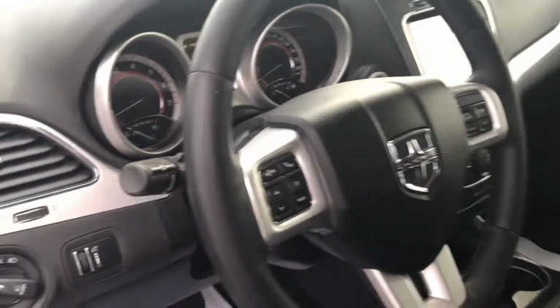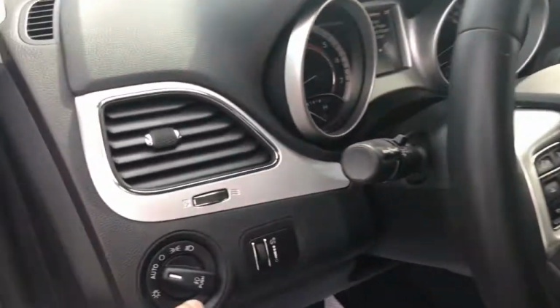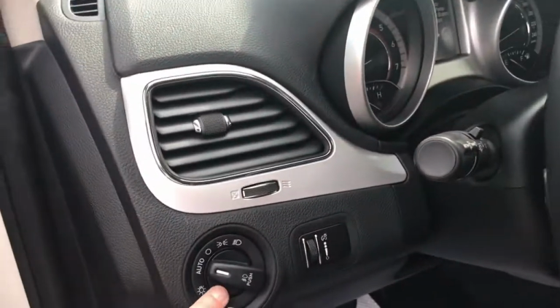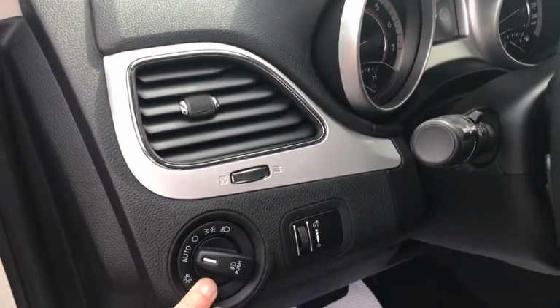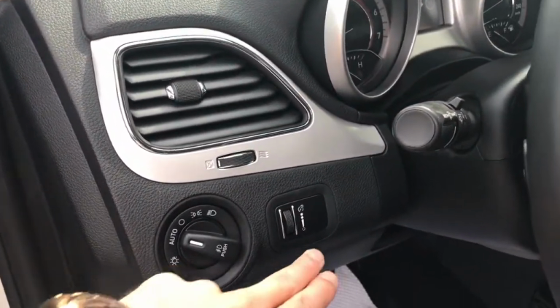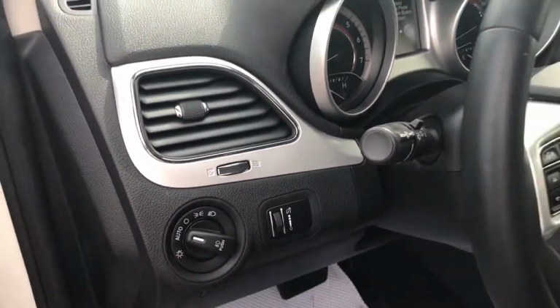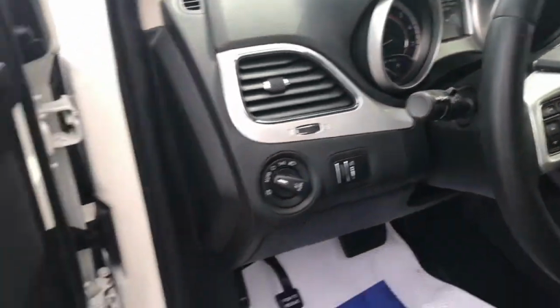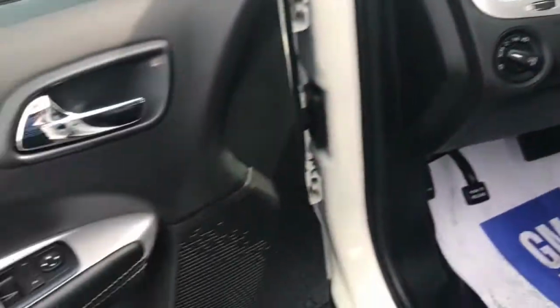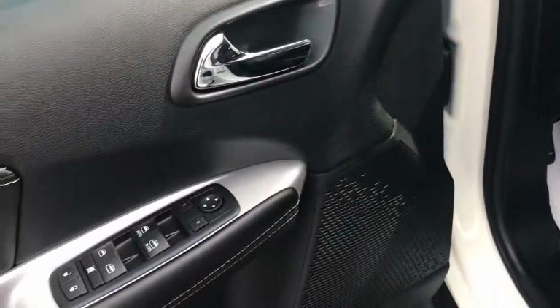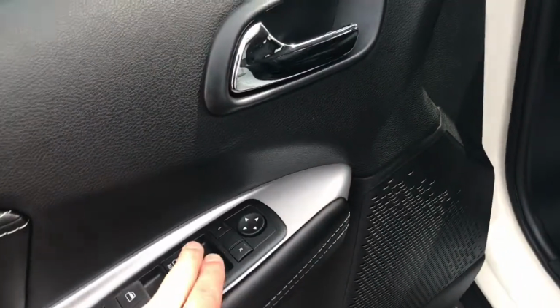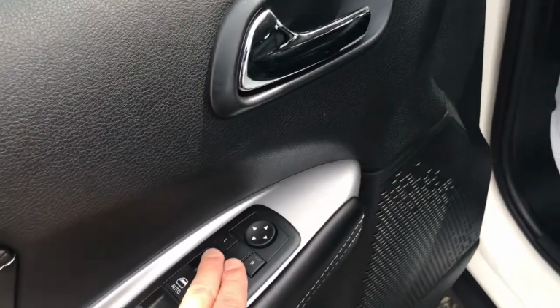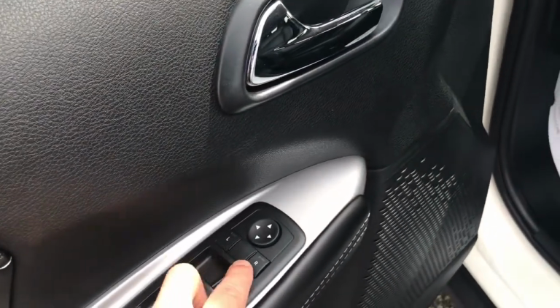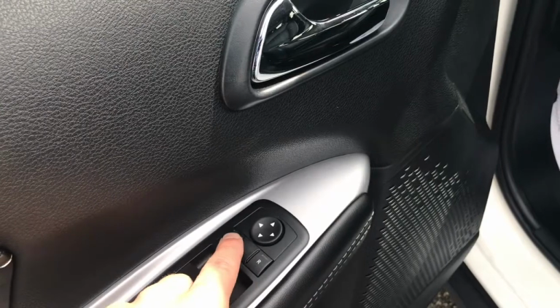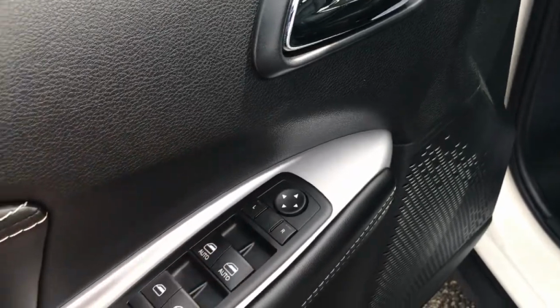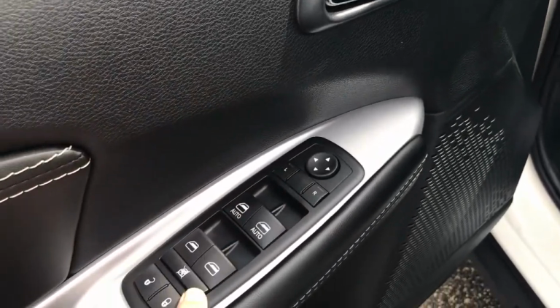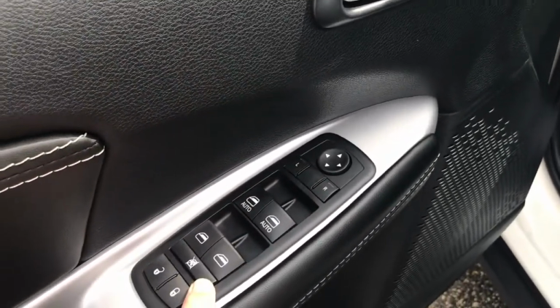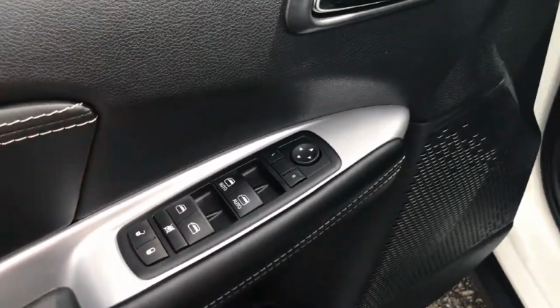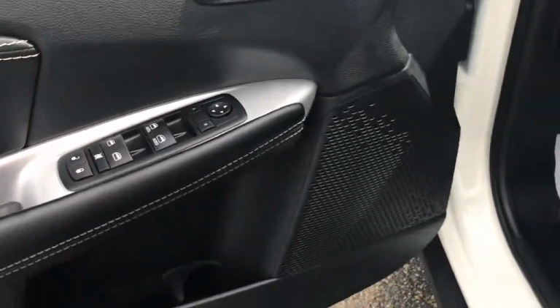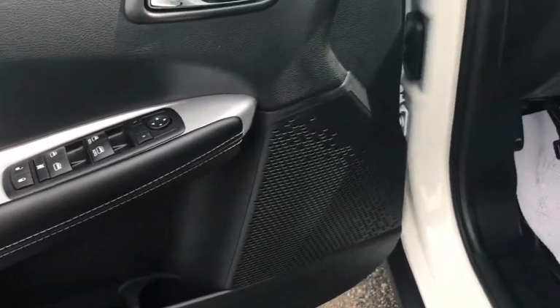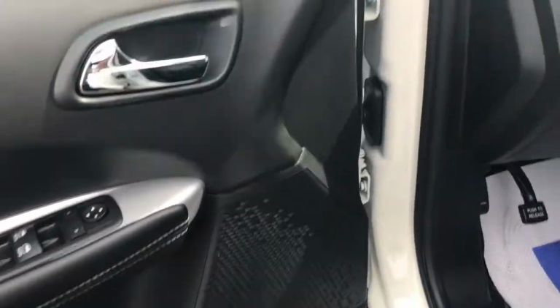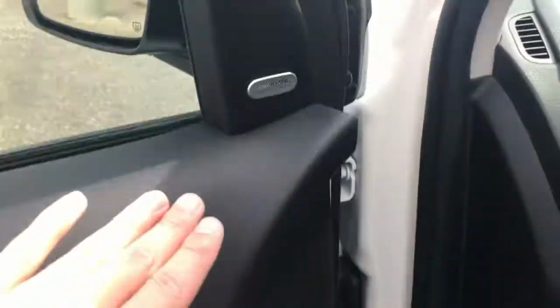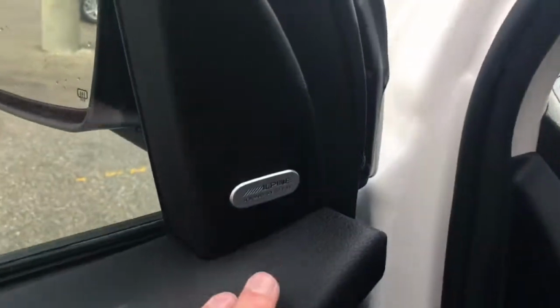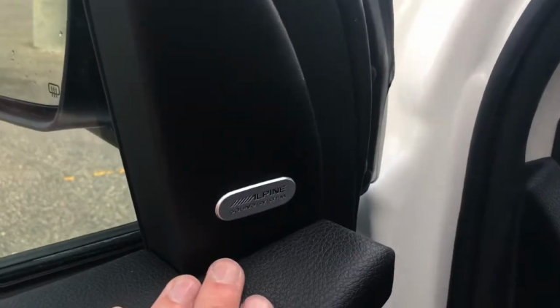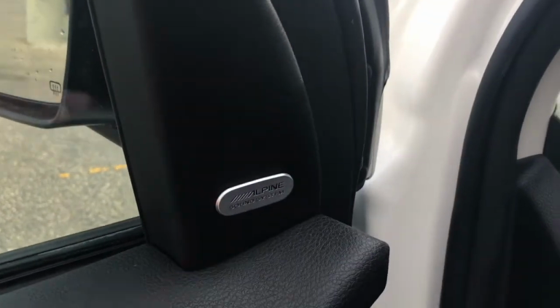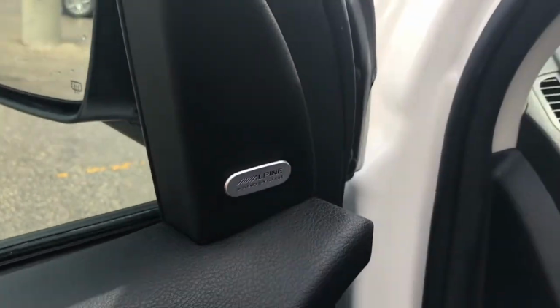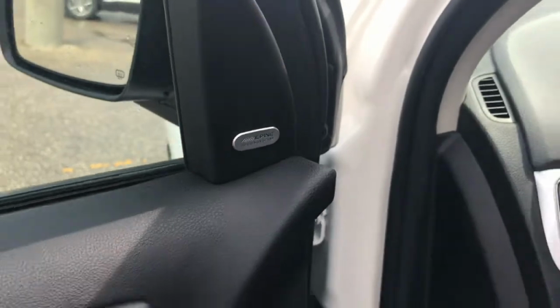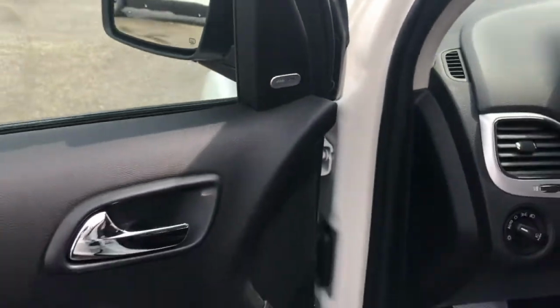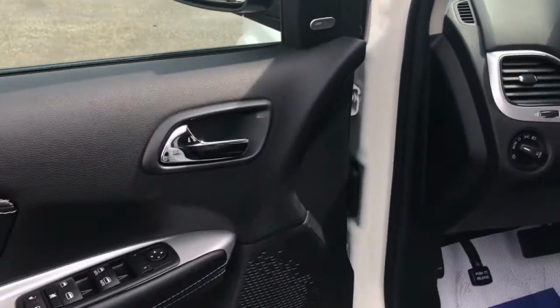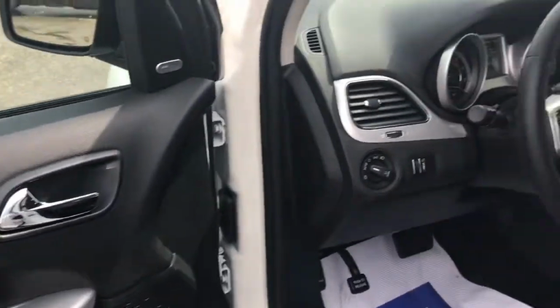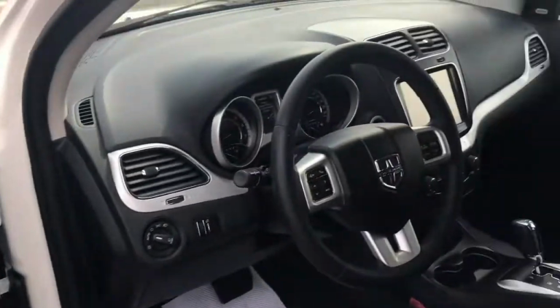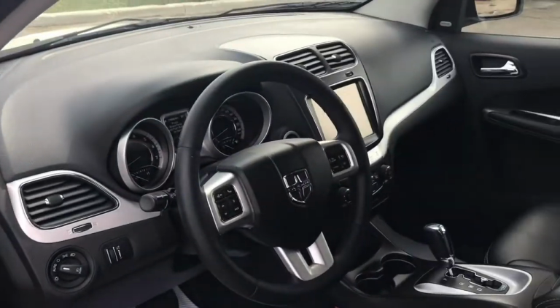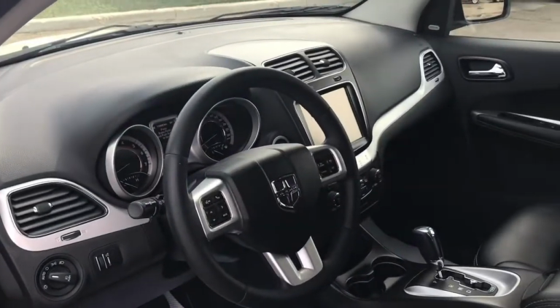Just behind the steering wheel you've got your light controls and brightness switch, and on the door panel you're going to find your power adjustable mirrors and one-touch-down windows. You've also got Alpine premium audio in this vehicle, so it's going to sound great.